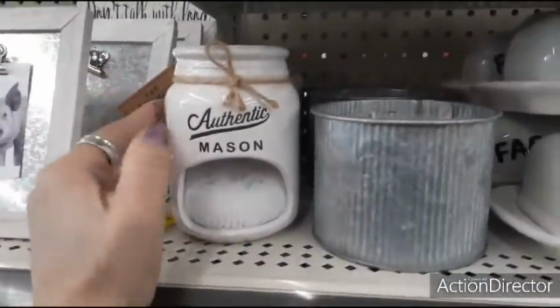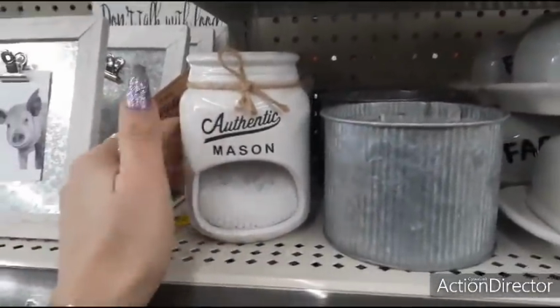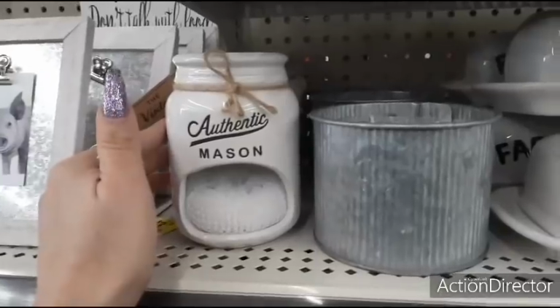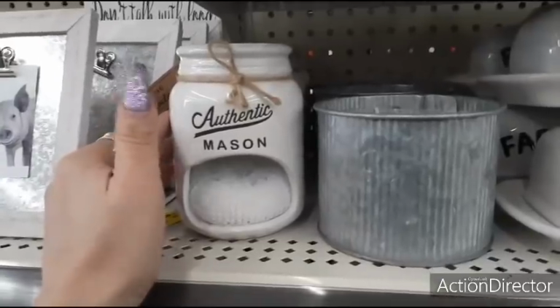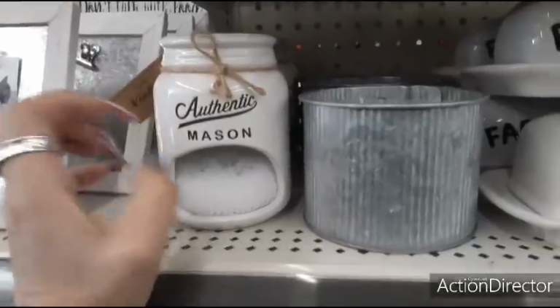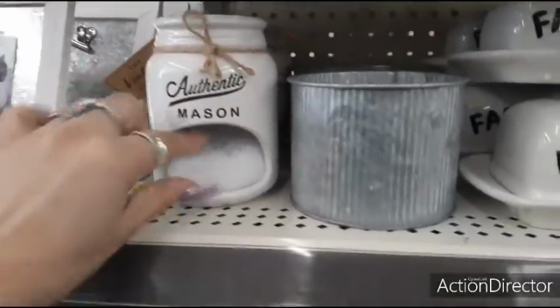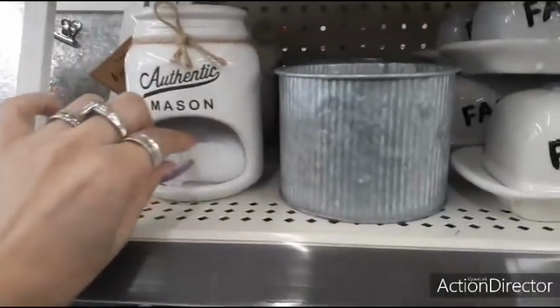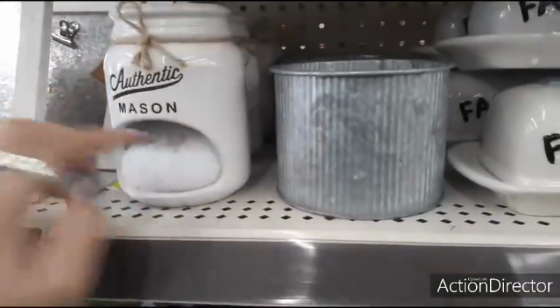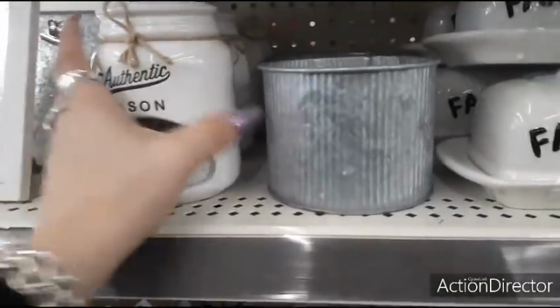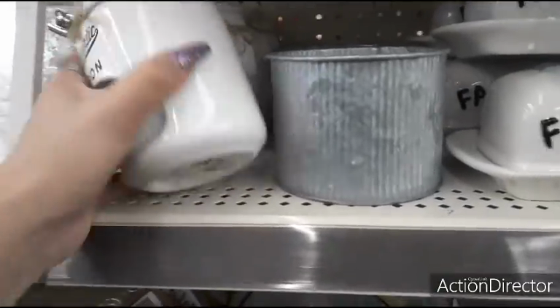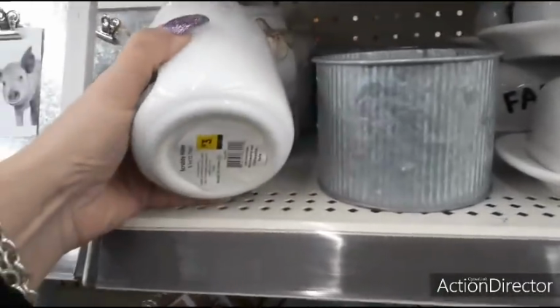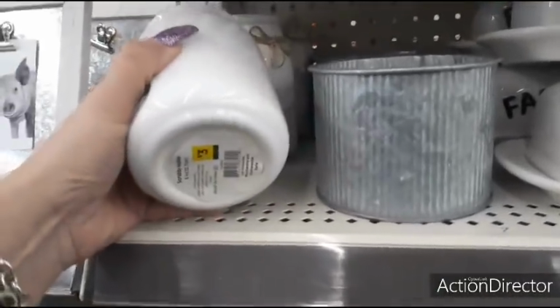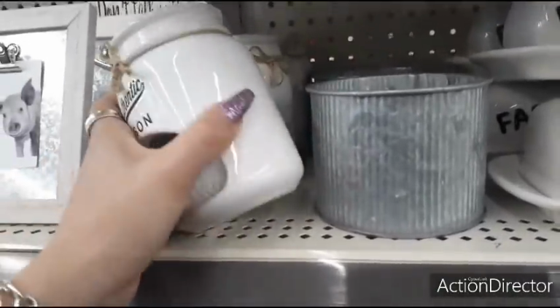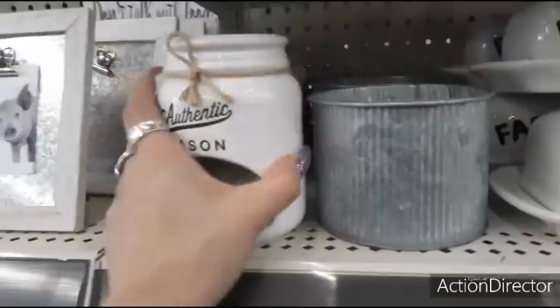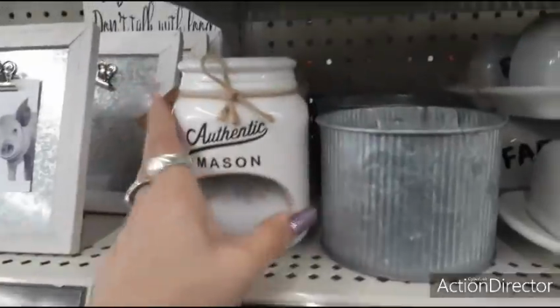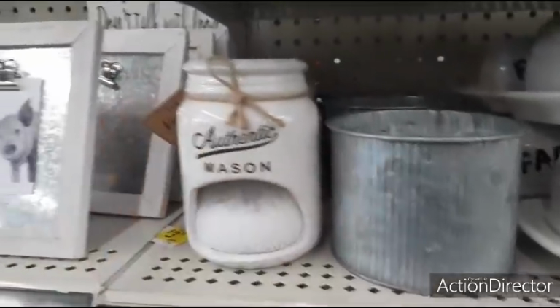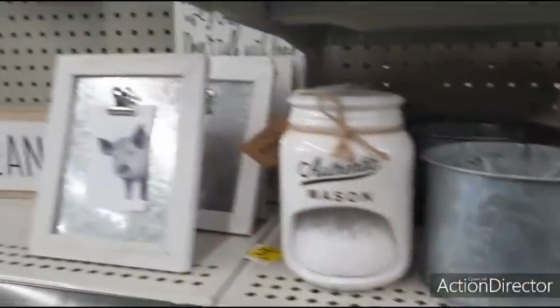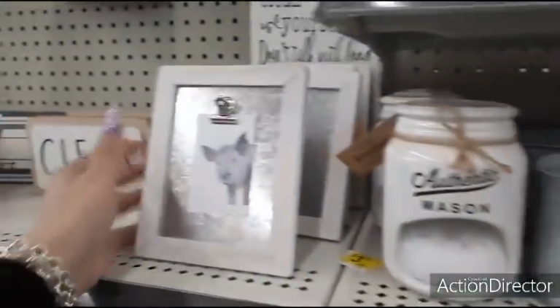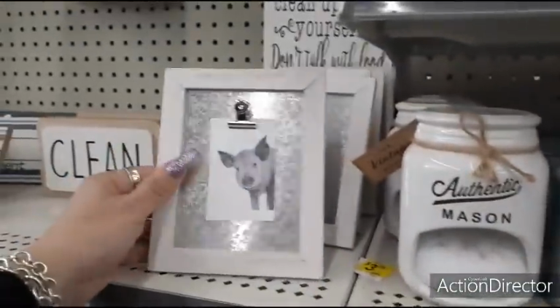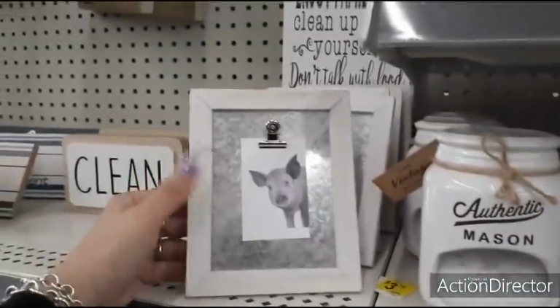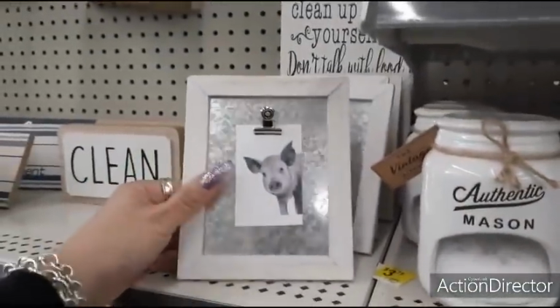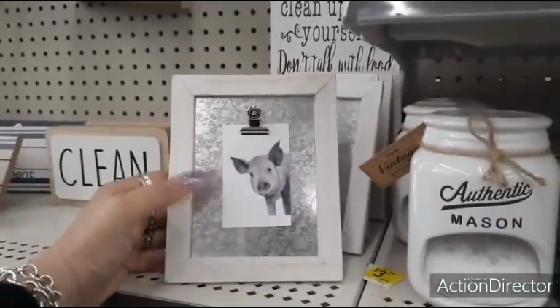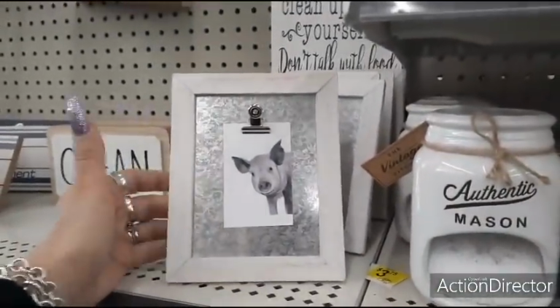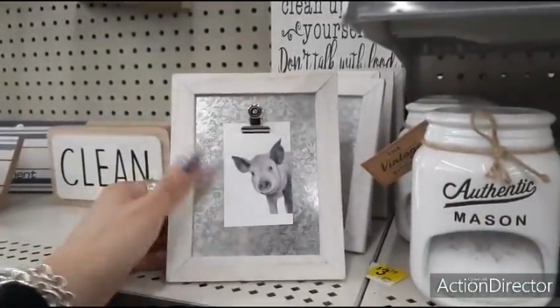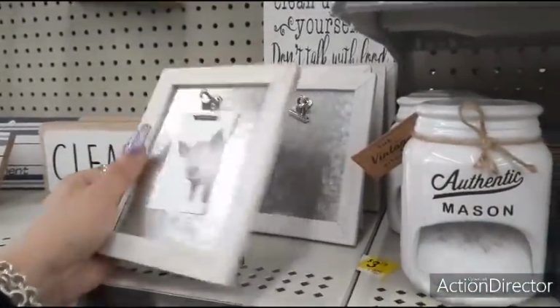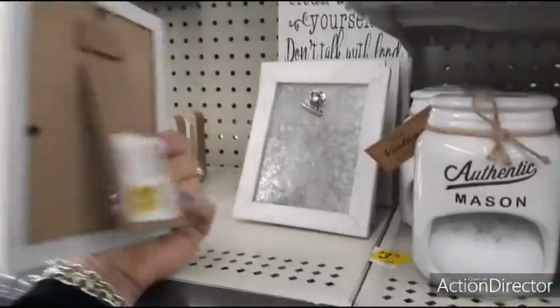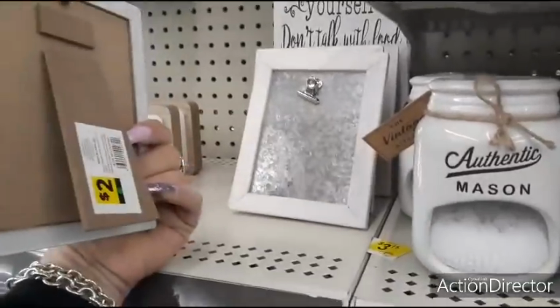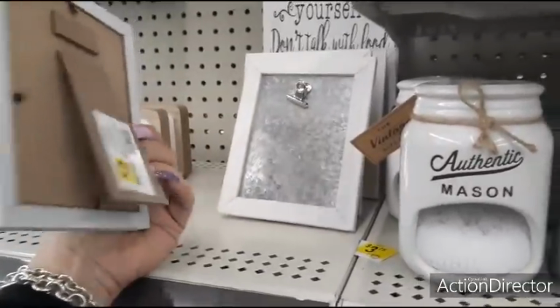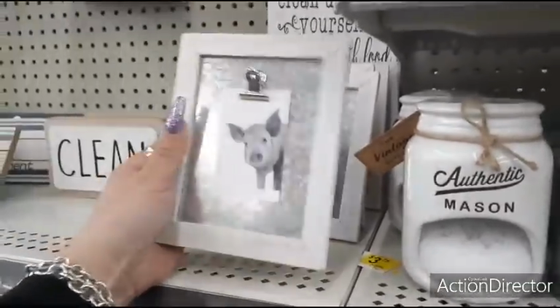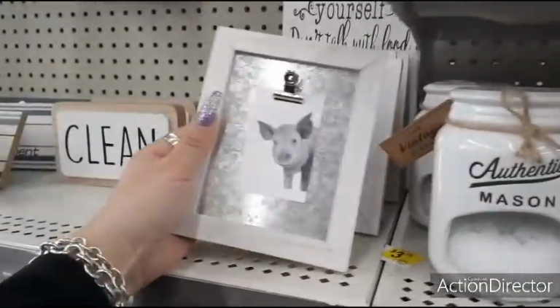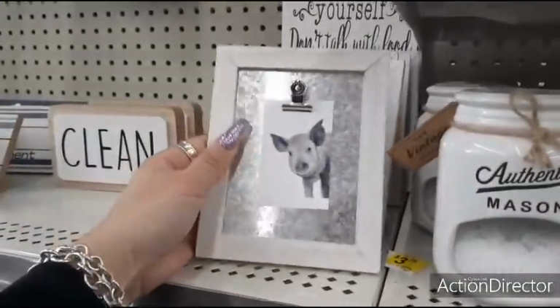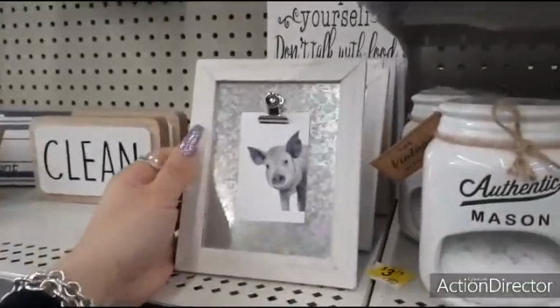I really like this authentic mason jar with a little sponge for $3.00 — this whole gift could be $3.00 if you wanted it. Also the little picture frame with the galvanized — we've seen these at Dollar Tree — this is $2.00, slightly bigger.